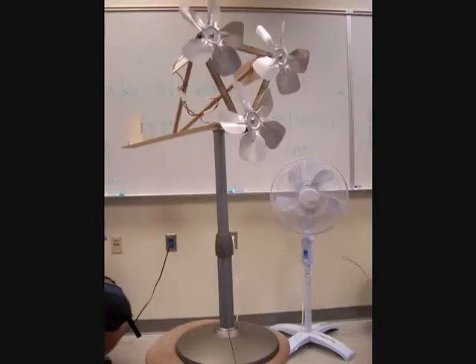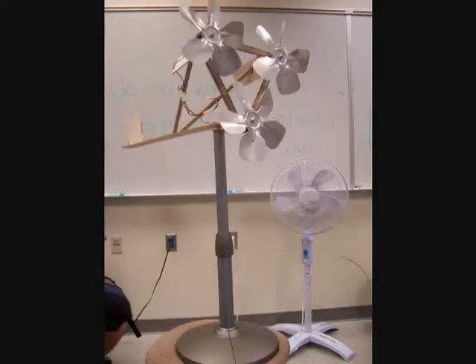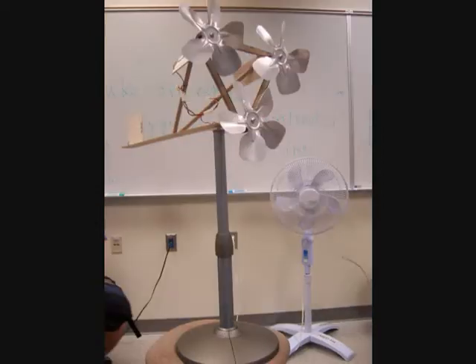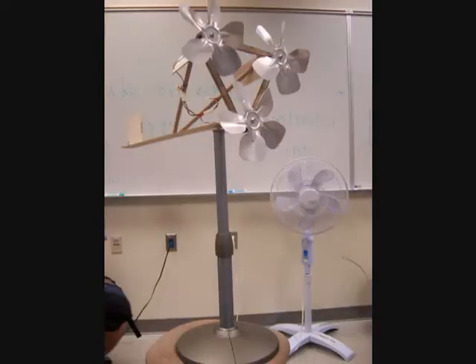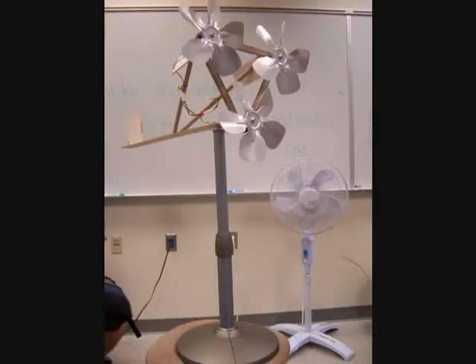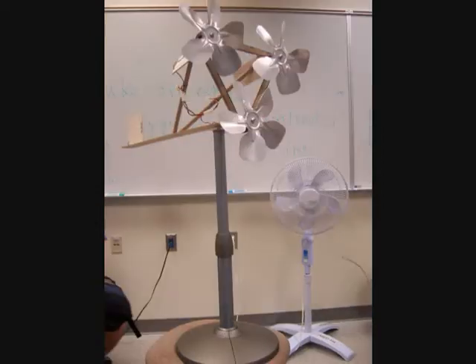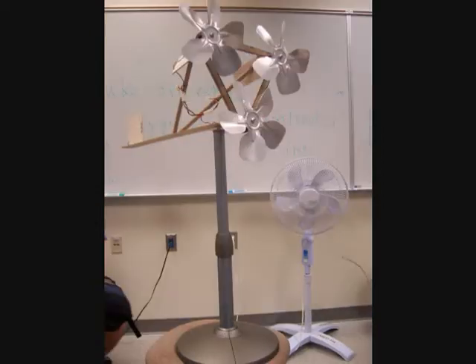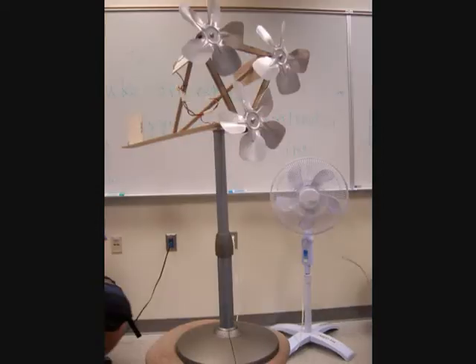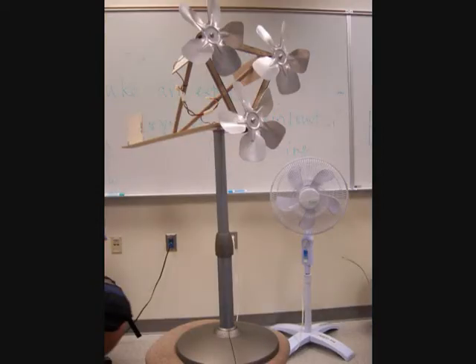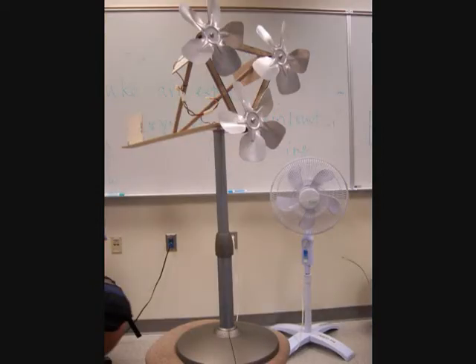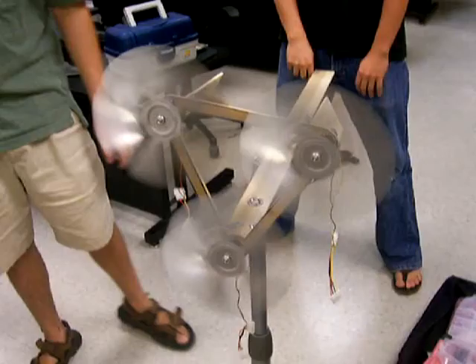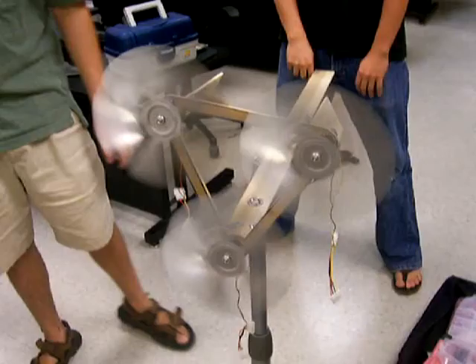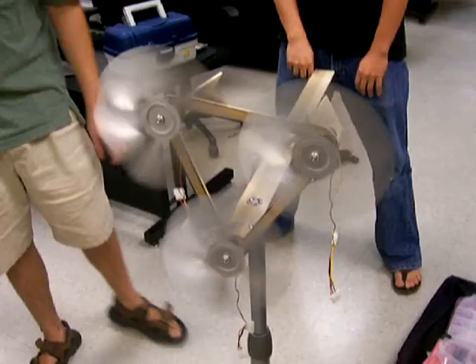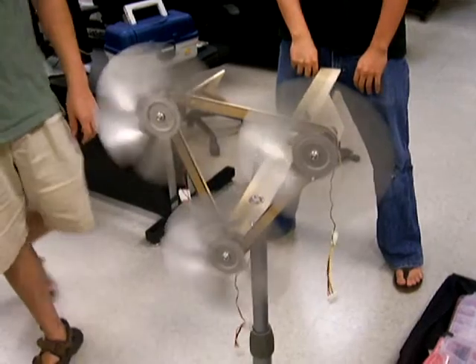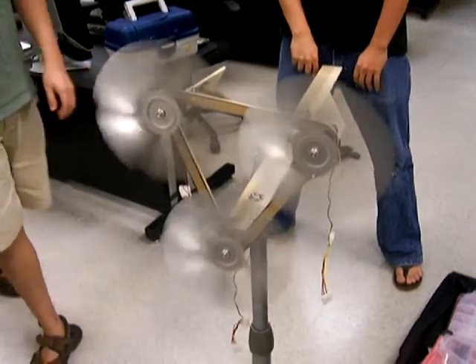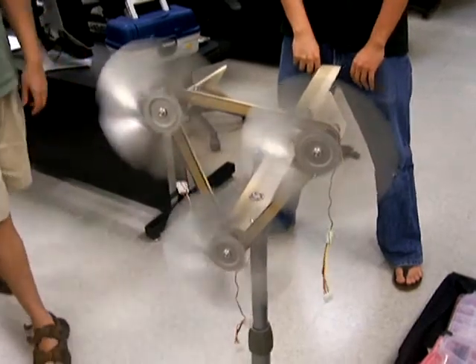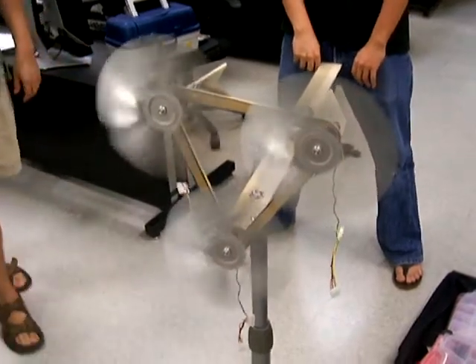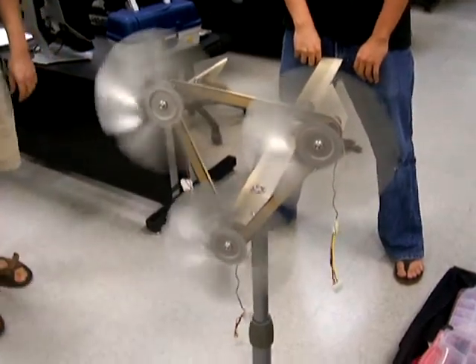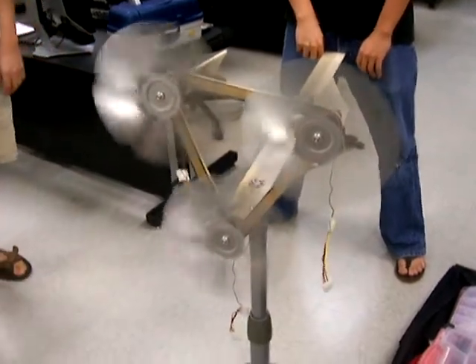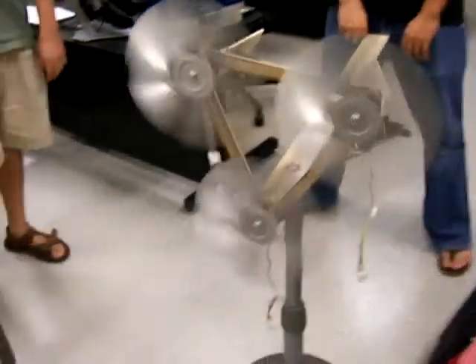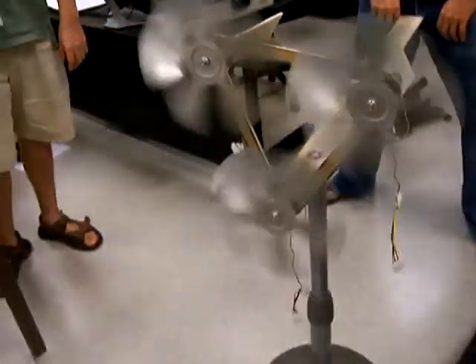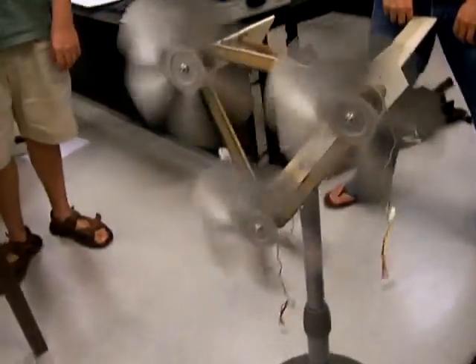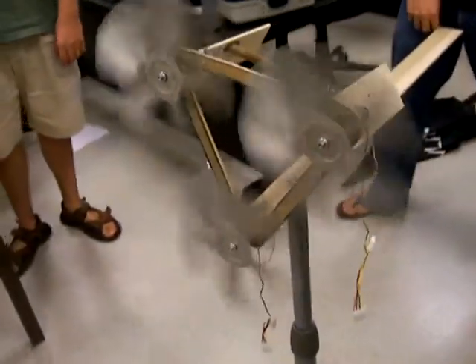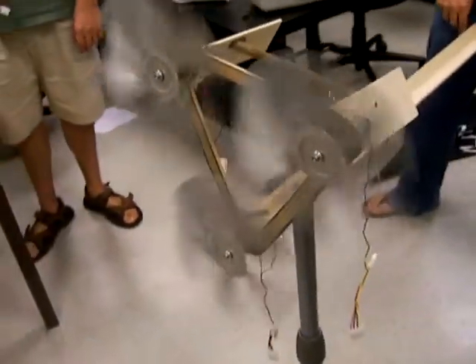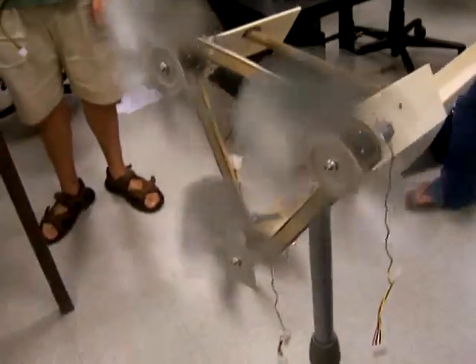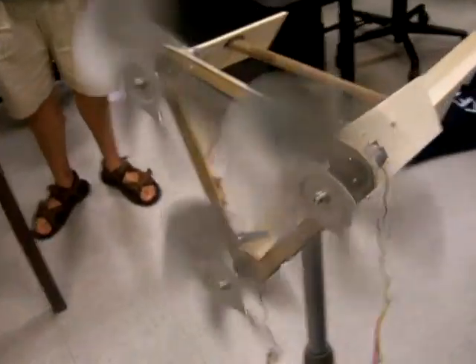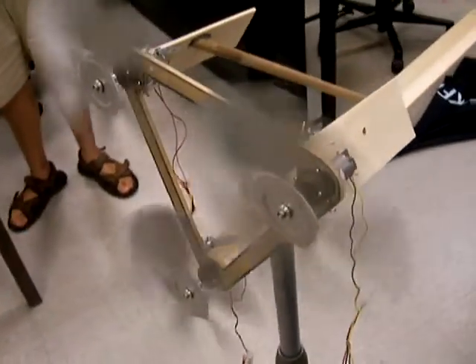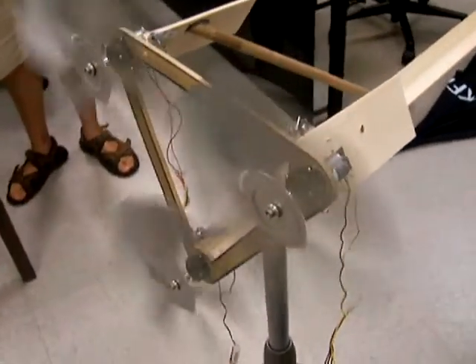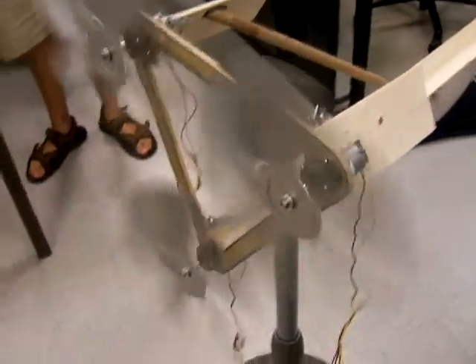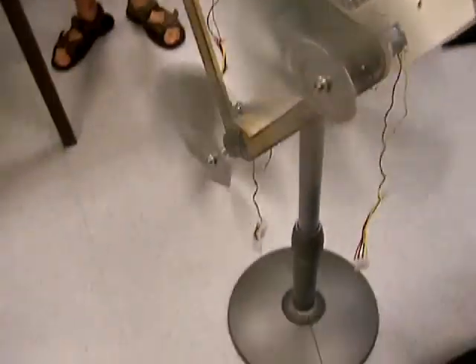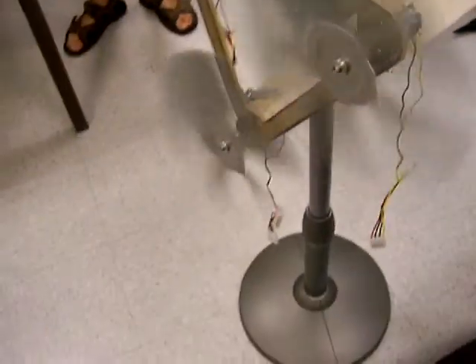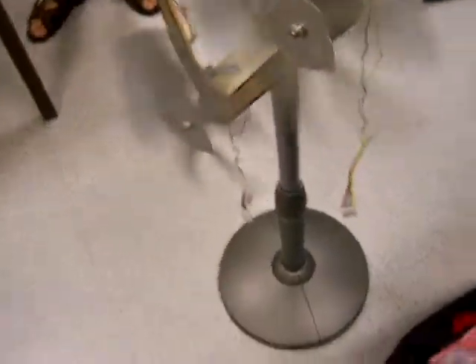And here's a short demonstration of our wind turbine. It looks actually weird, but that's pretty cool.